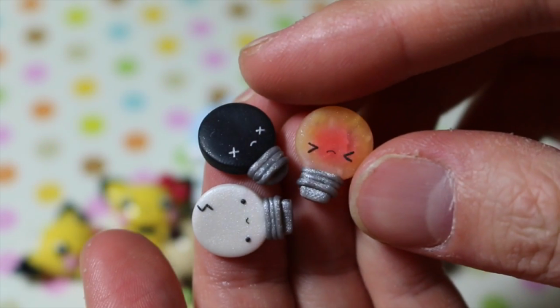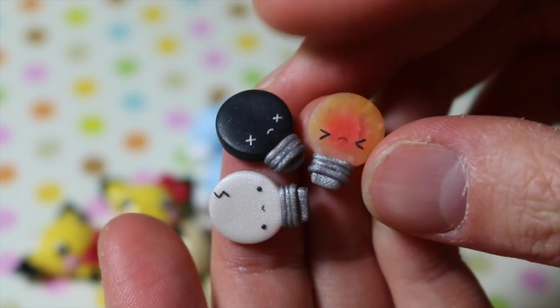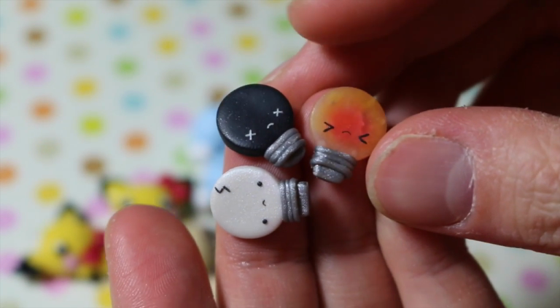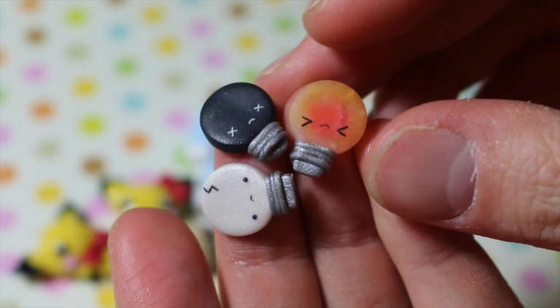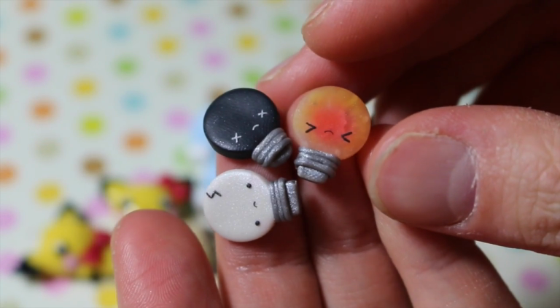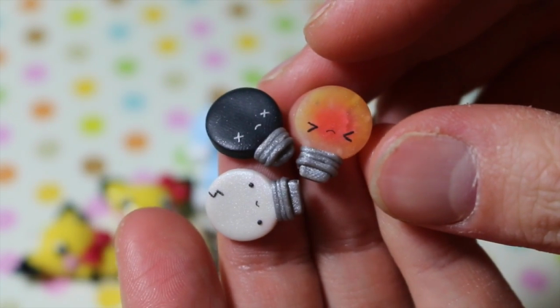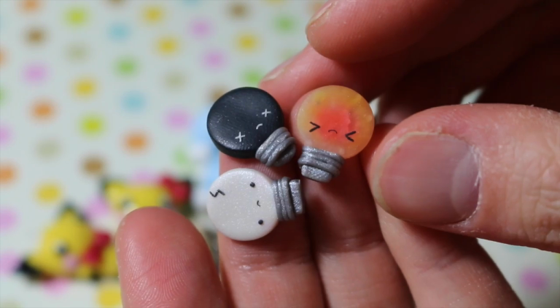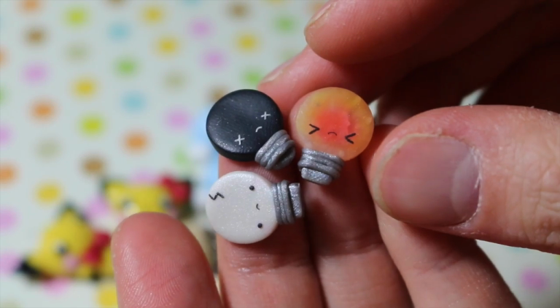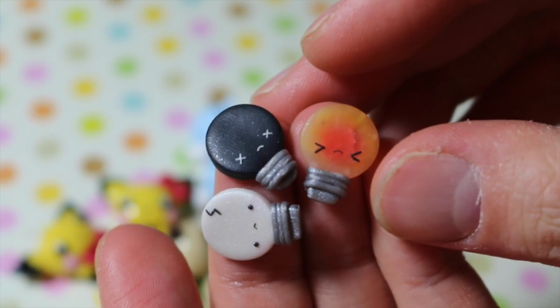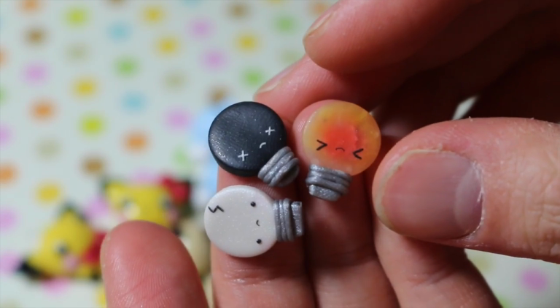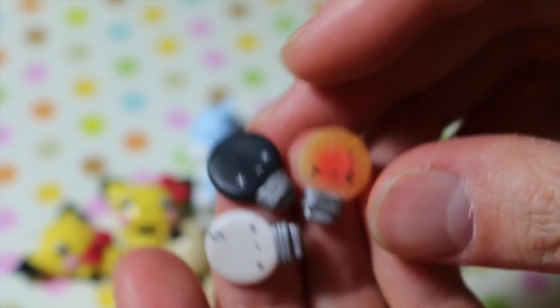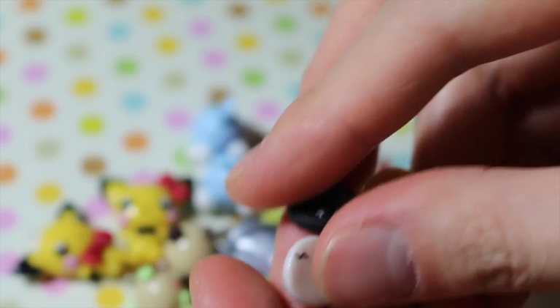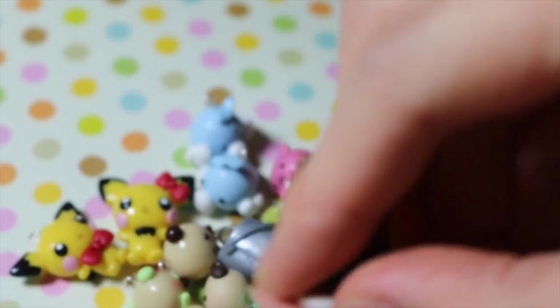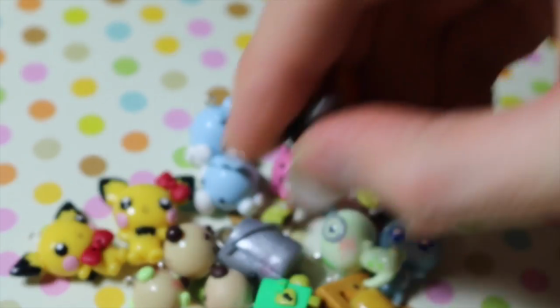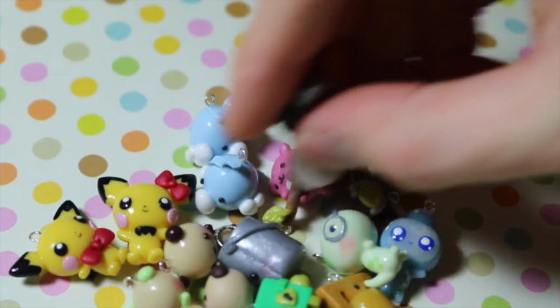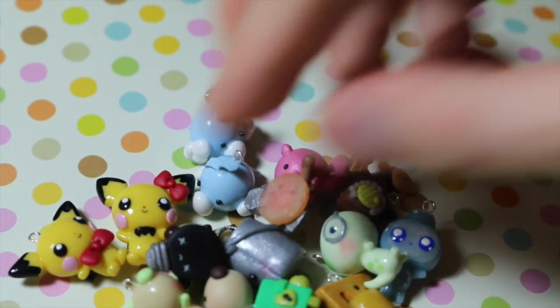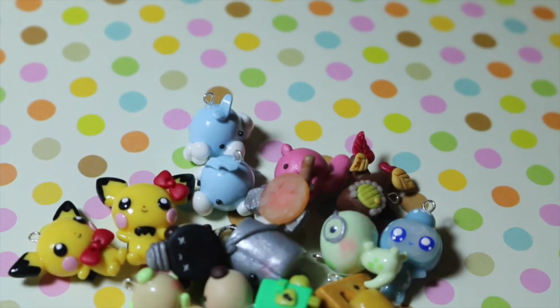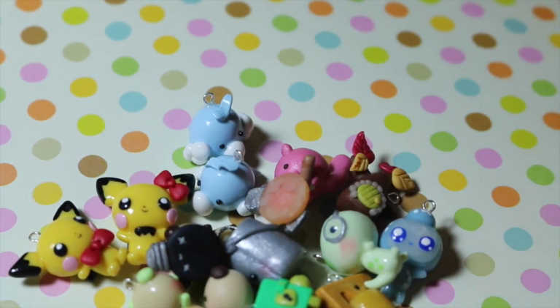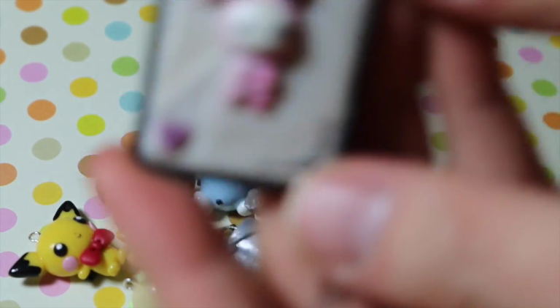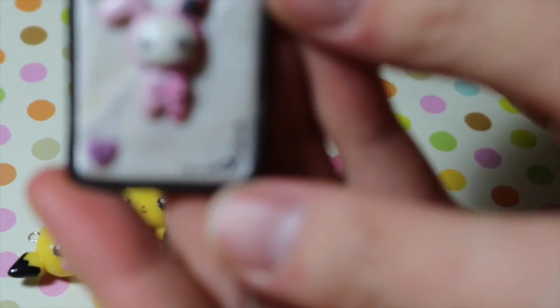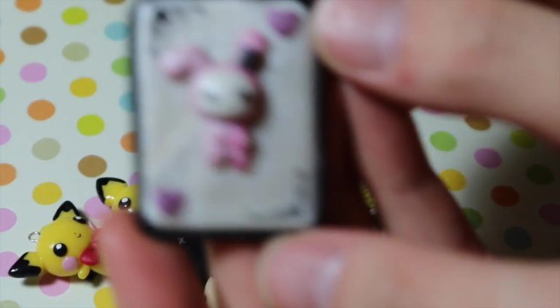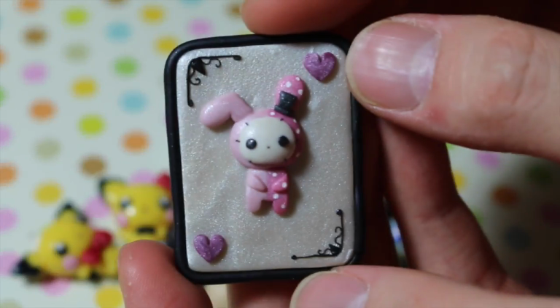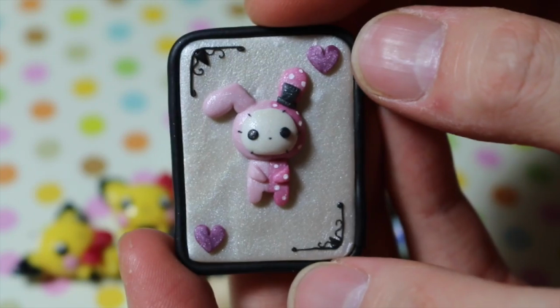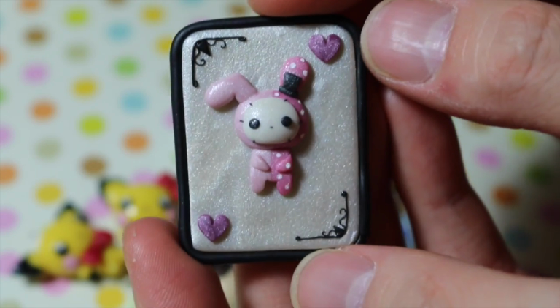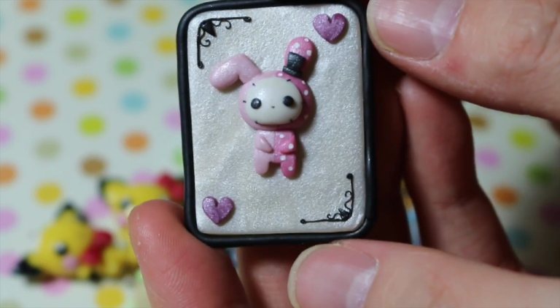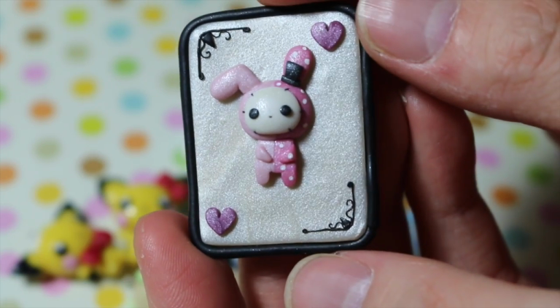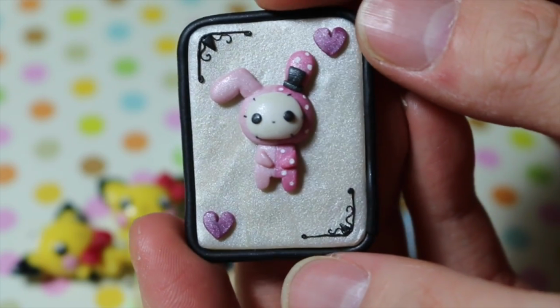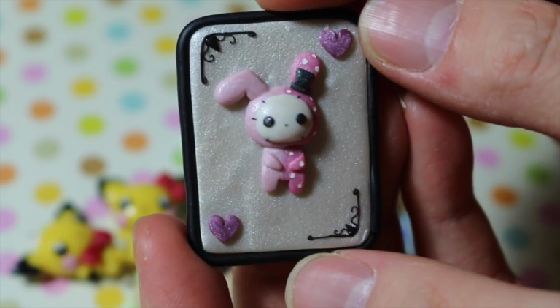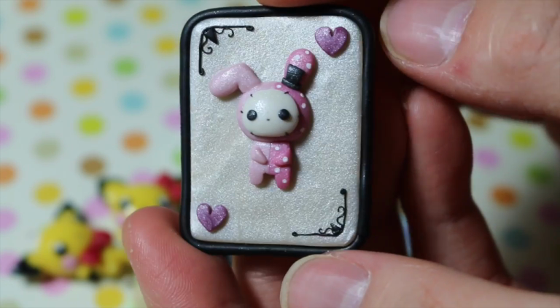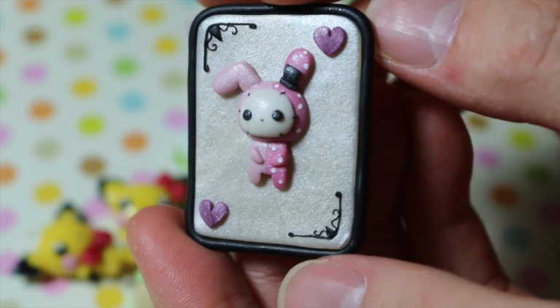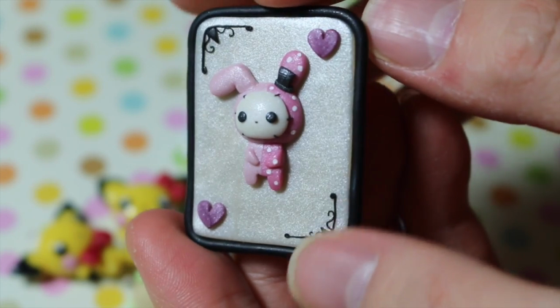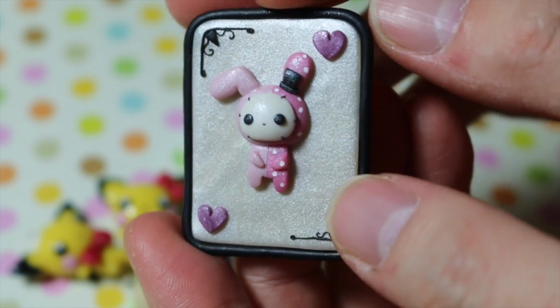Then I have these broken light bulbs — there's a cracked one, a dead one, and one about to burn out. And then the last one I have is this Sentimental Circus chapeau card.